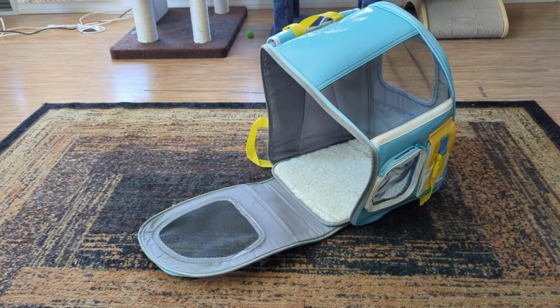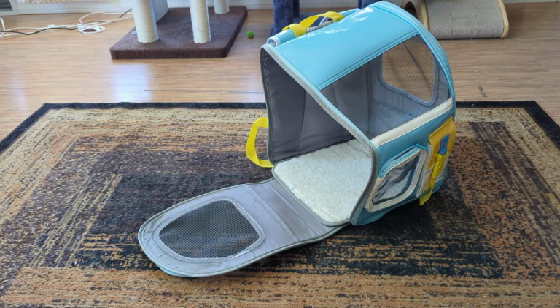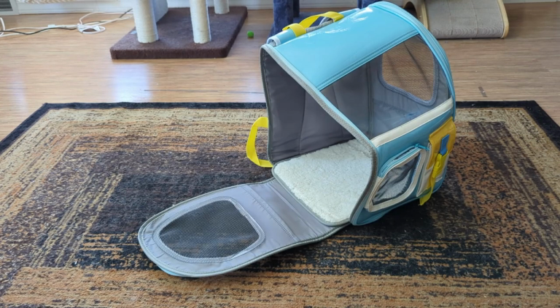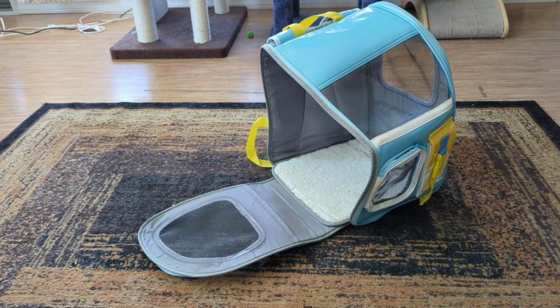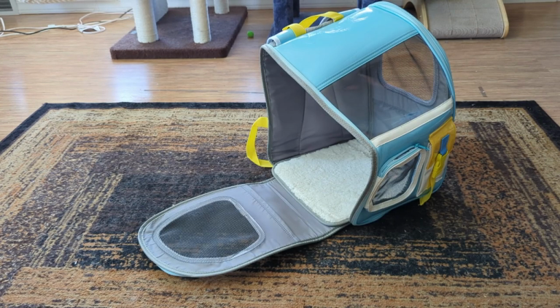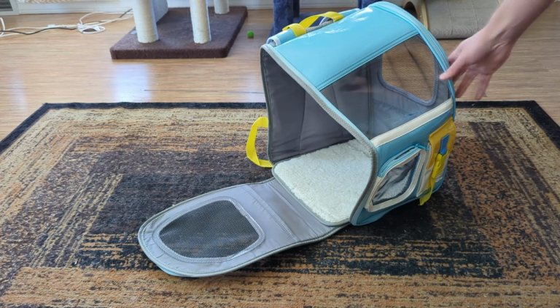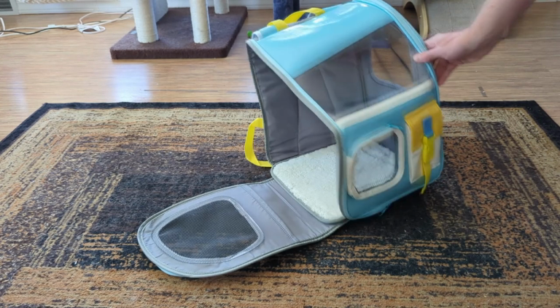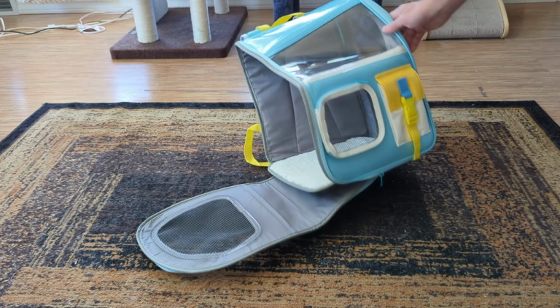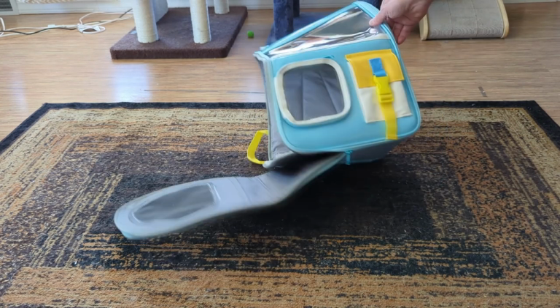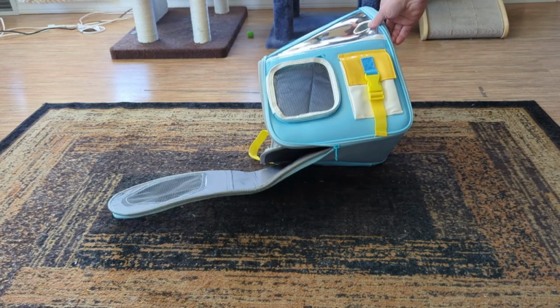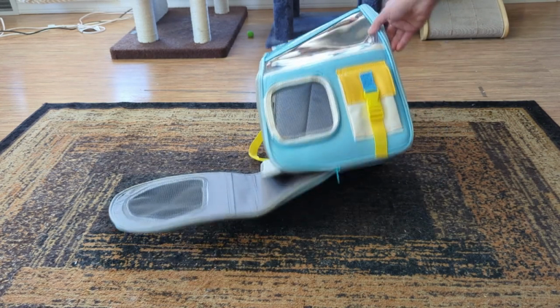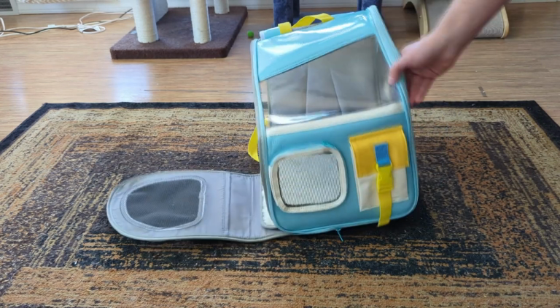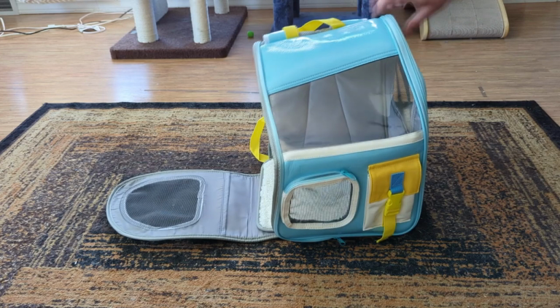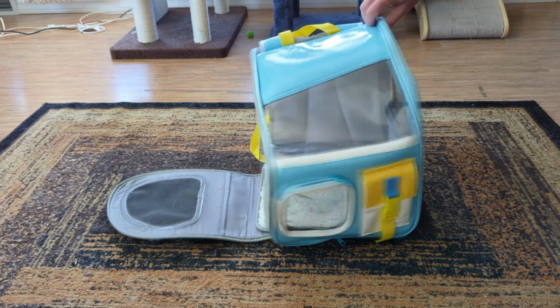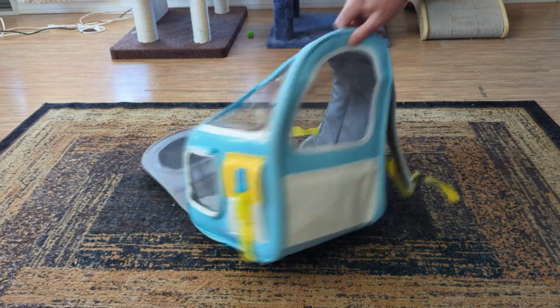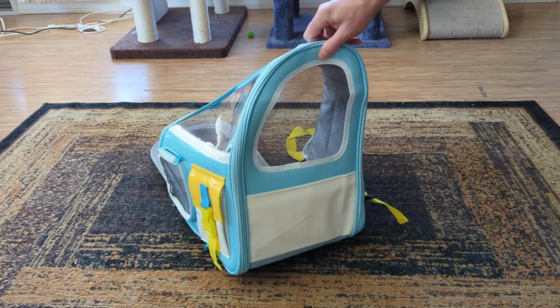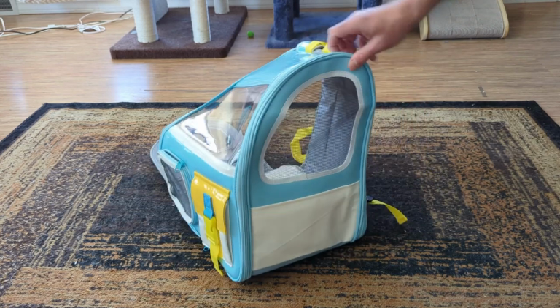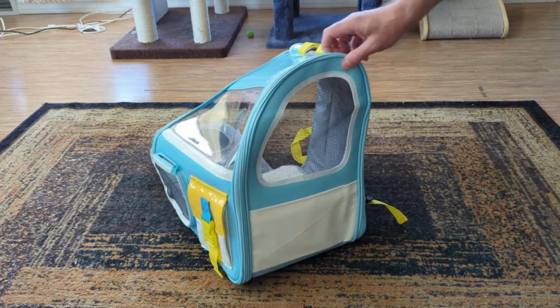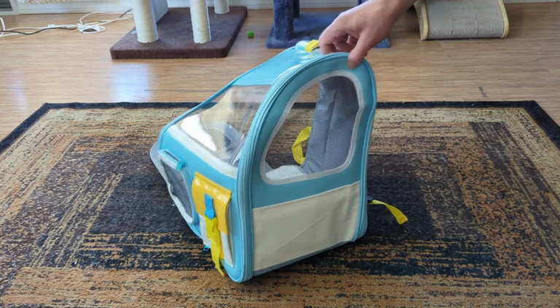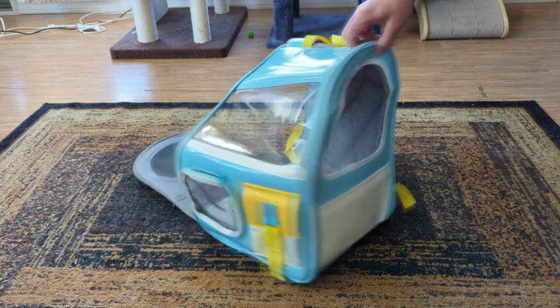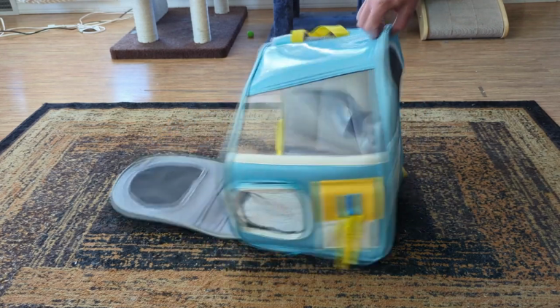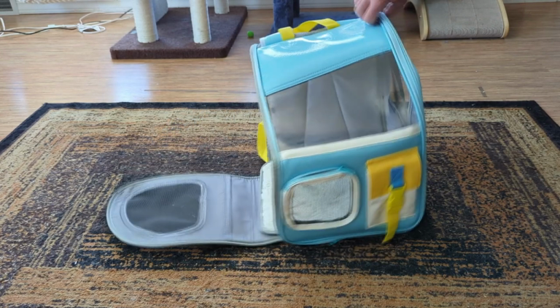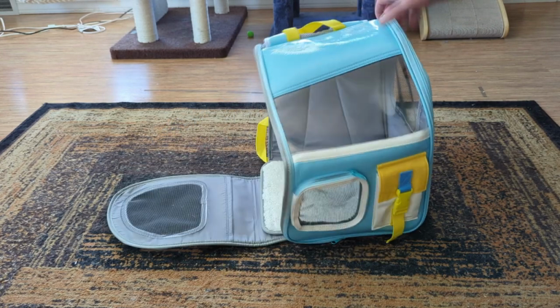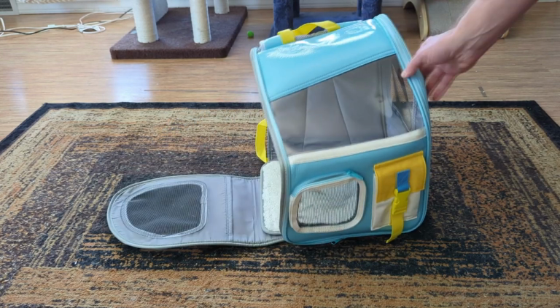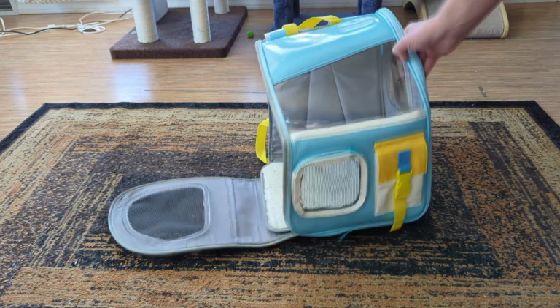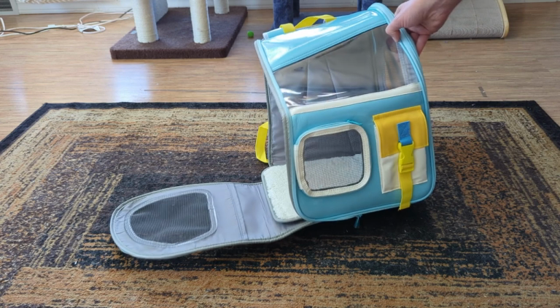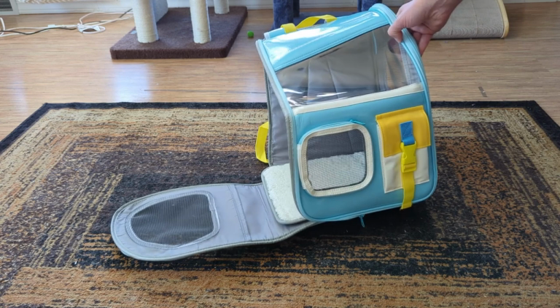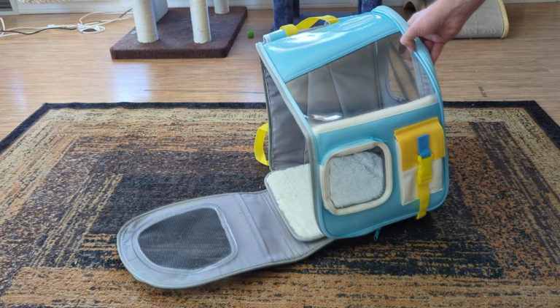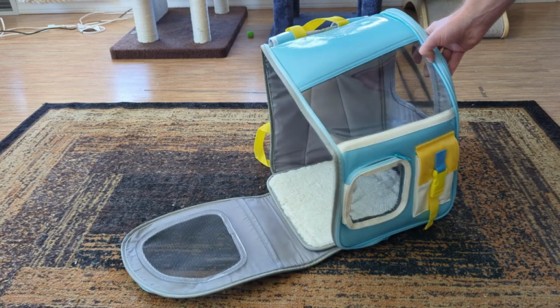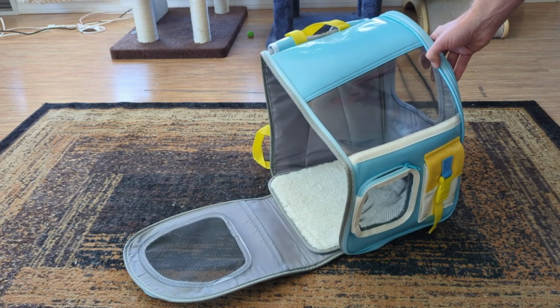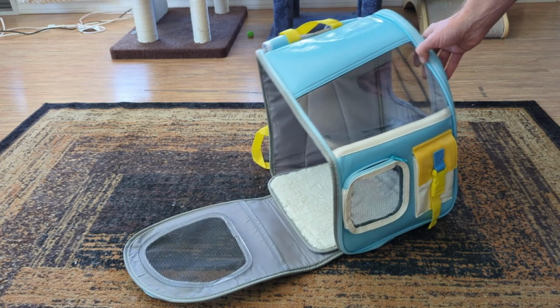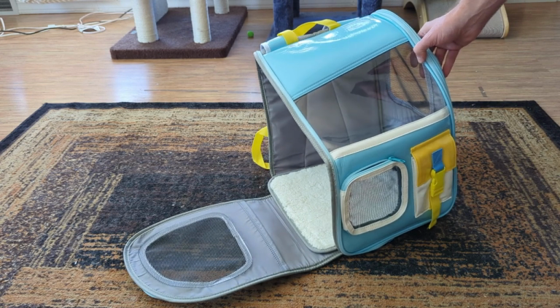Here it is halfway zipped up, just waiting for a cat to come in. You can see how the zipper goes up the back, down and around, and finishes off in the far back corner. It's kind of neat.